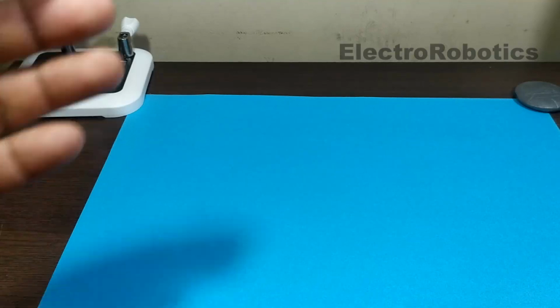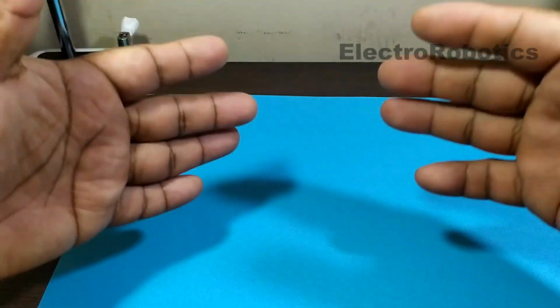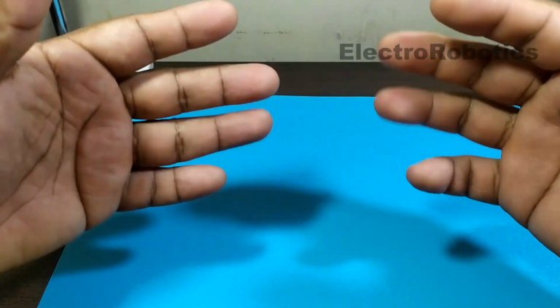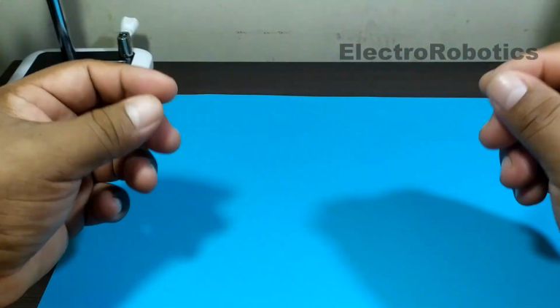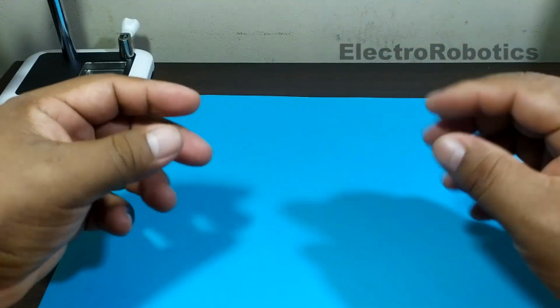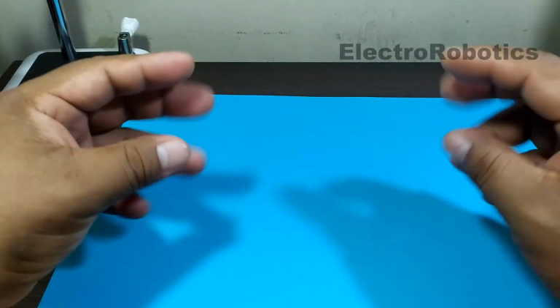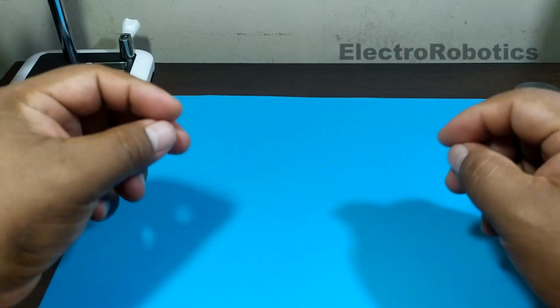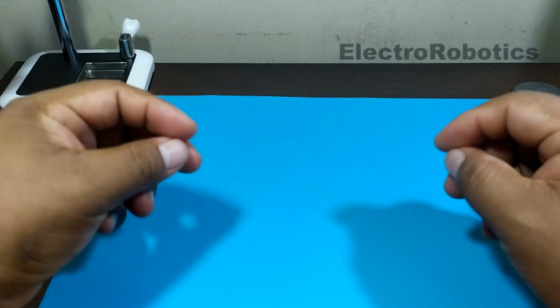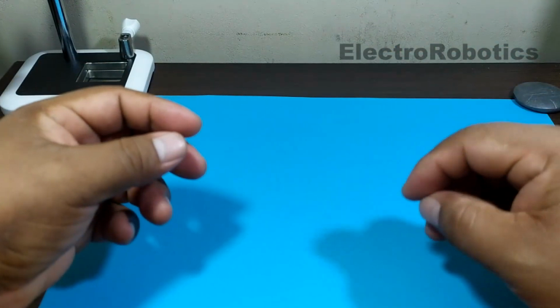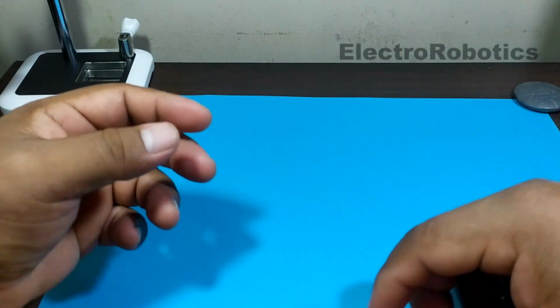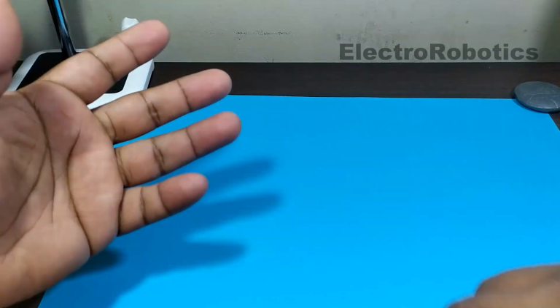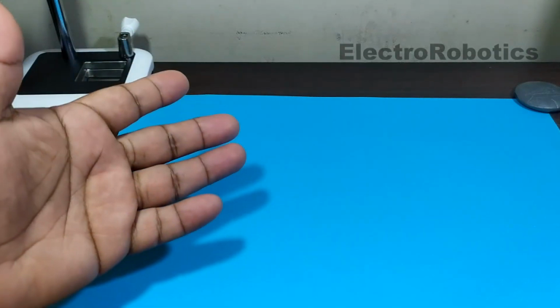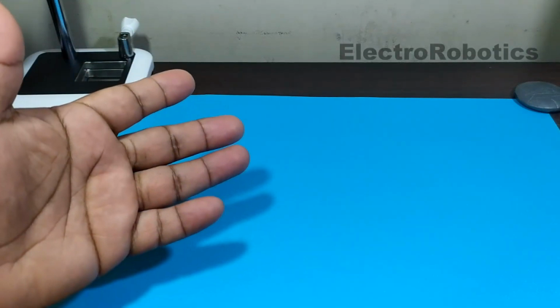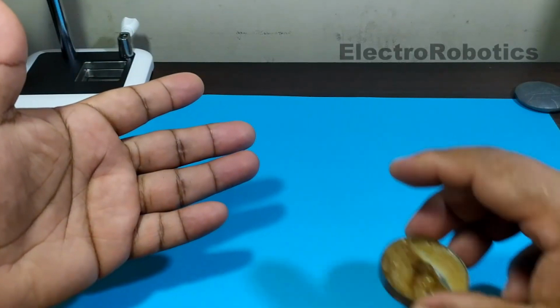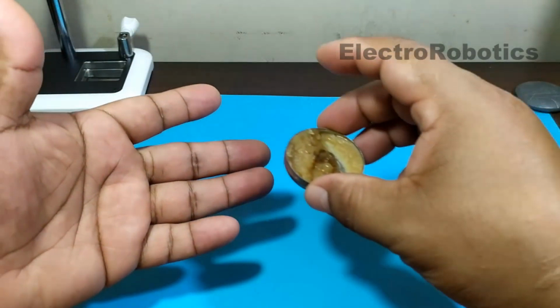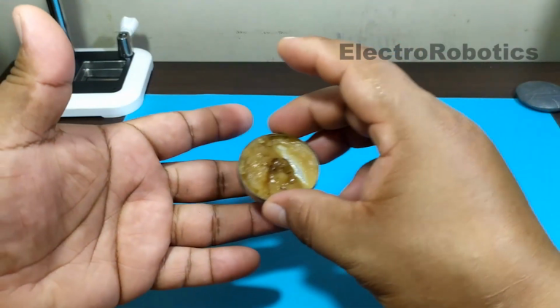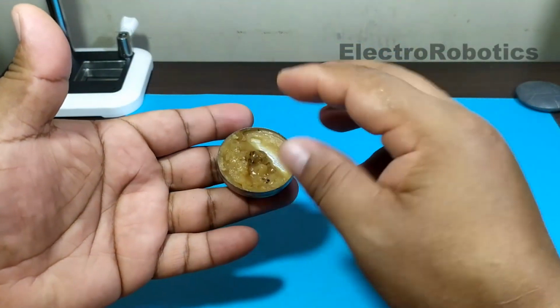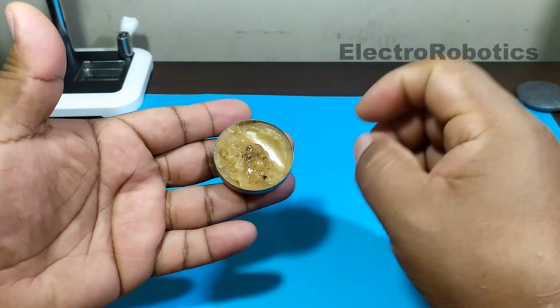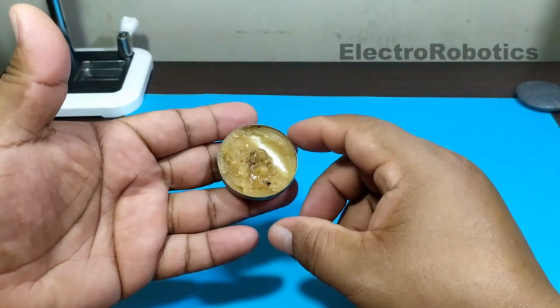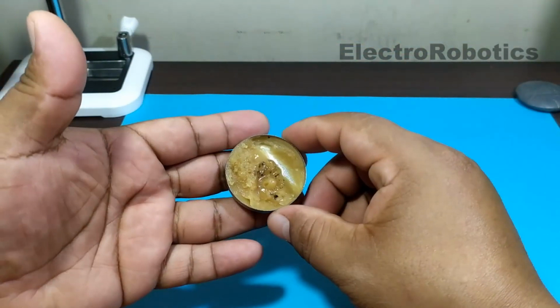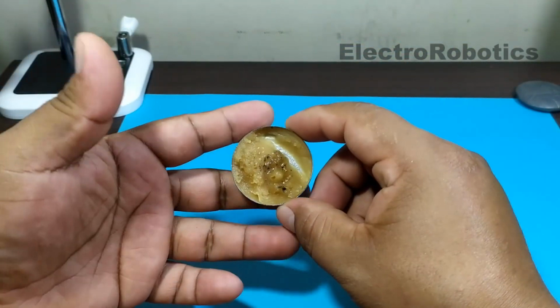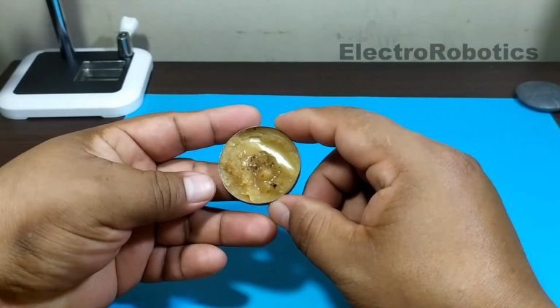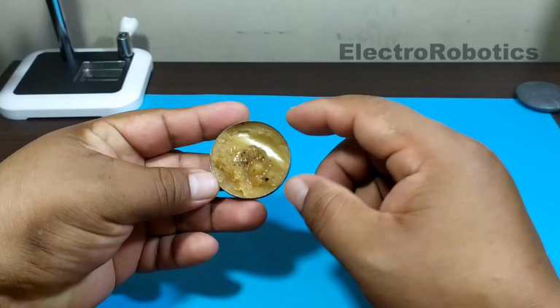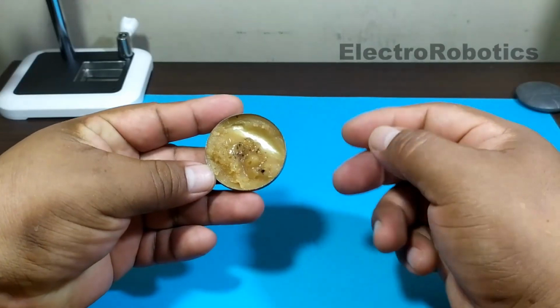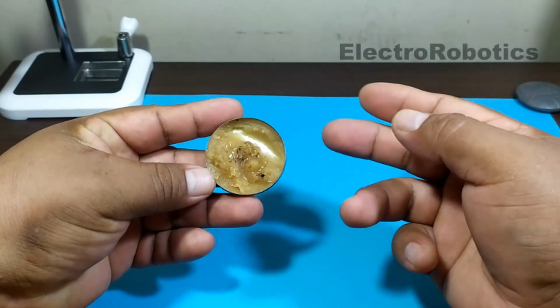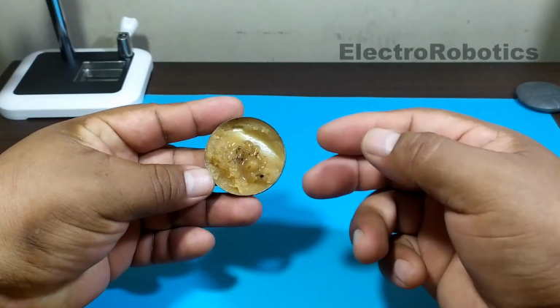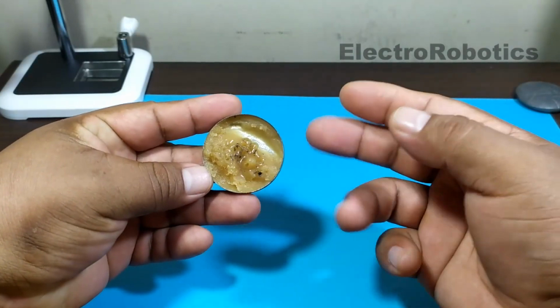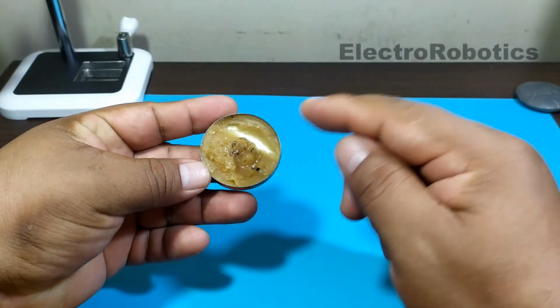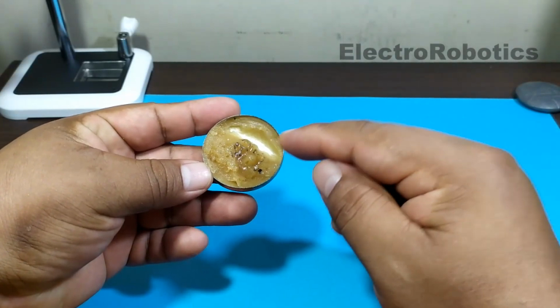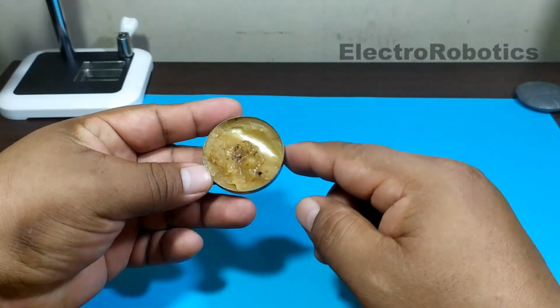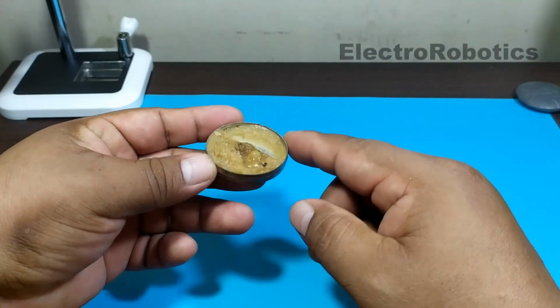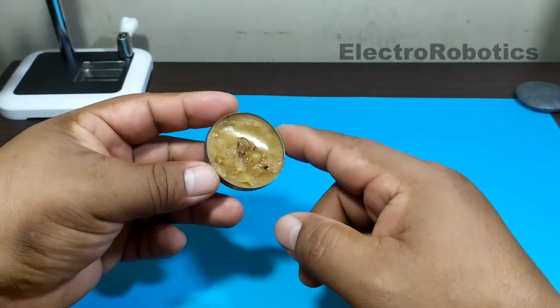Hello, boys and girls. This is Professor Nelson from Electronic Speaking. Have you ever run out of soldering paste? Well, today we will learn how to make our own soldering paste with homemade ingredients.